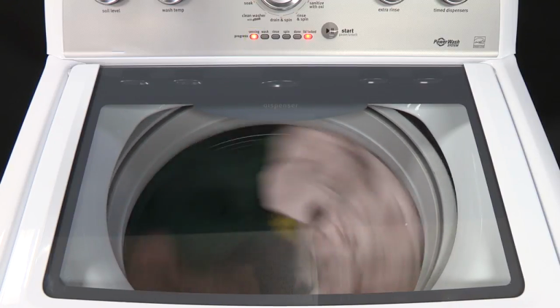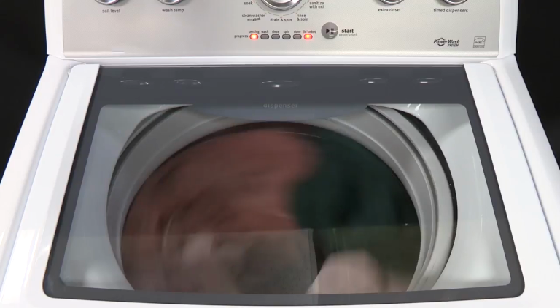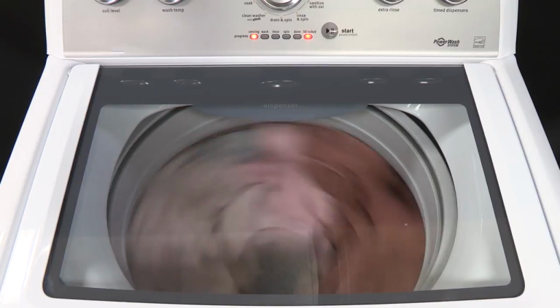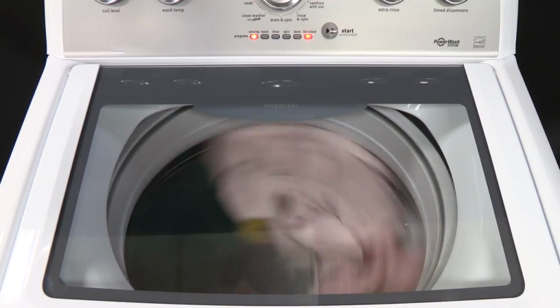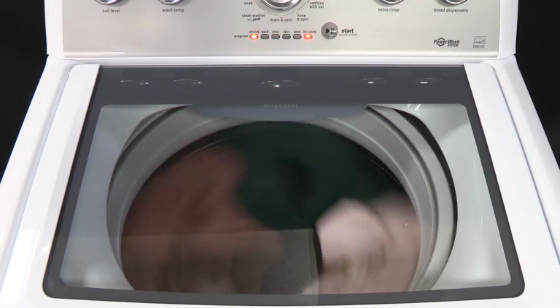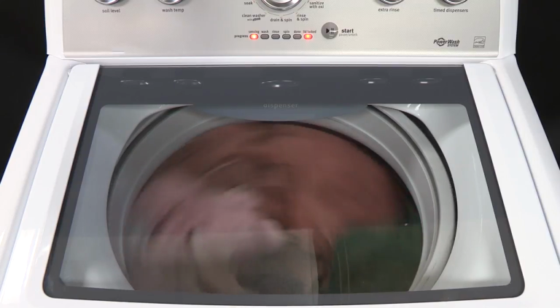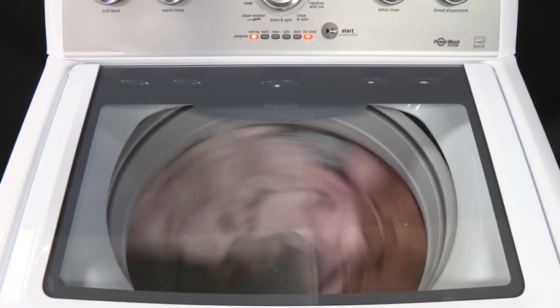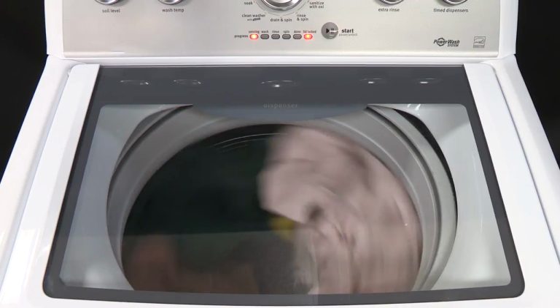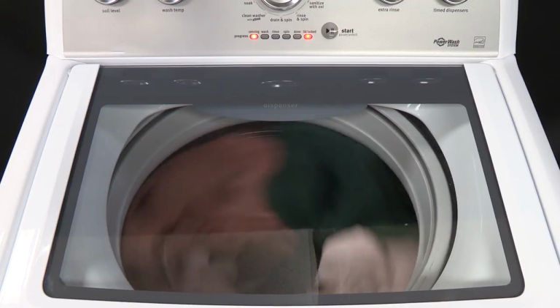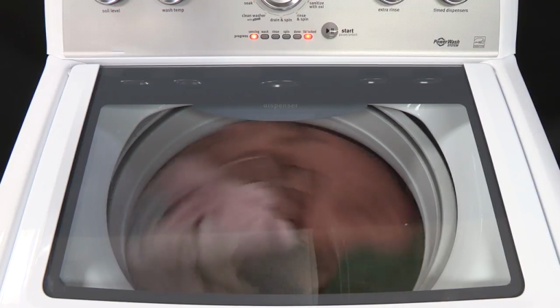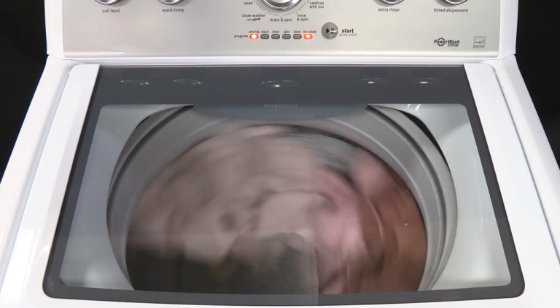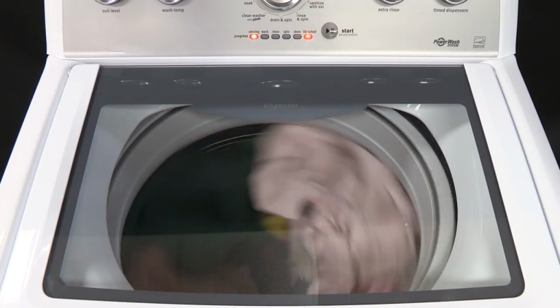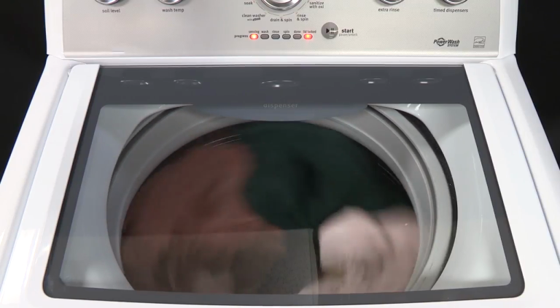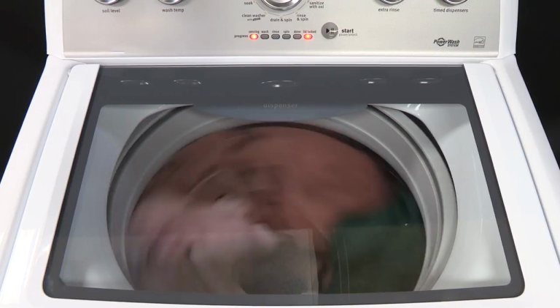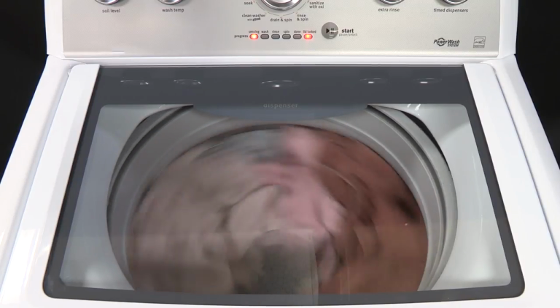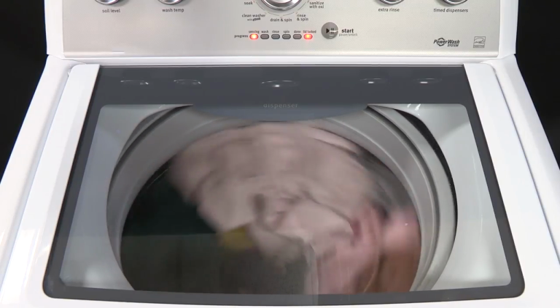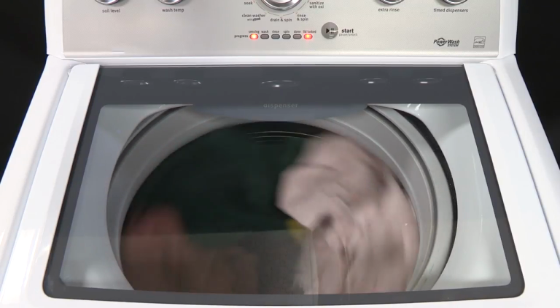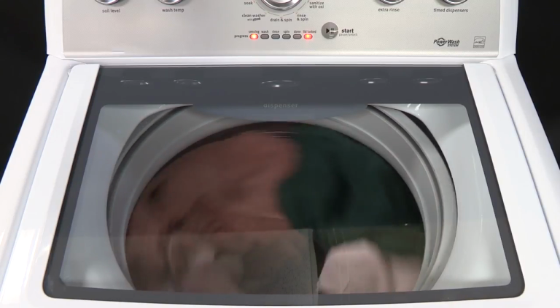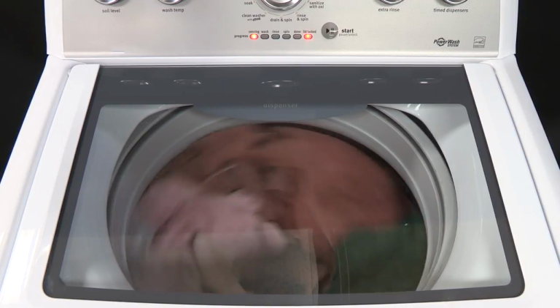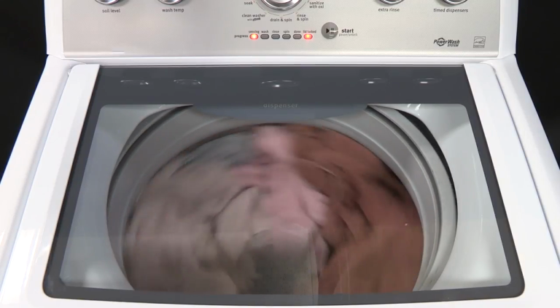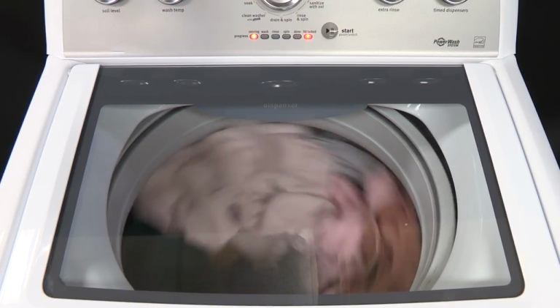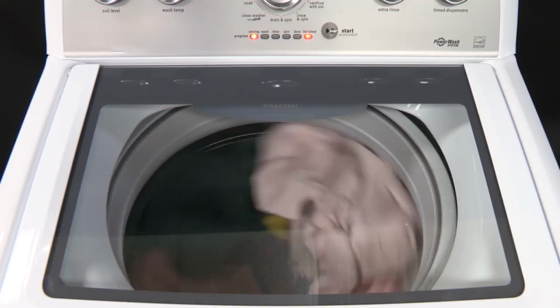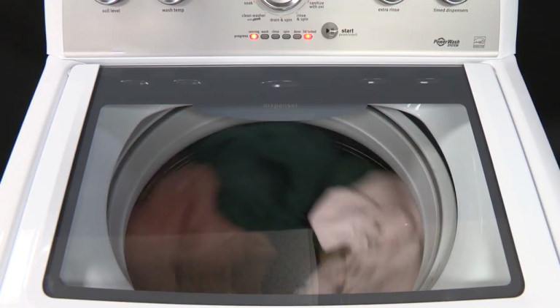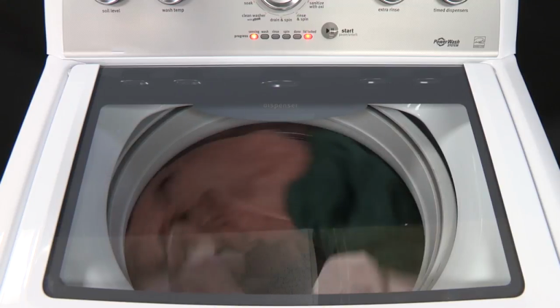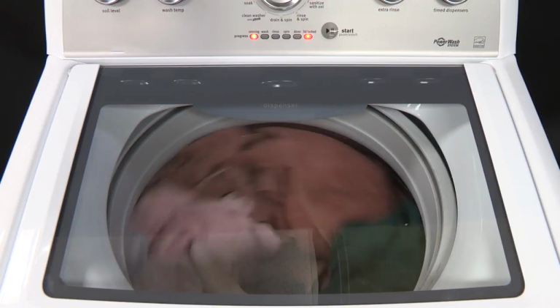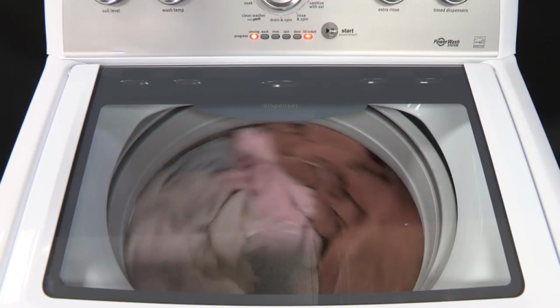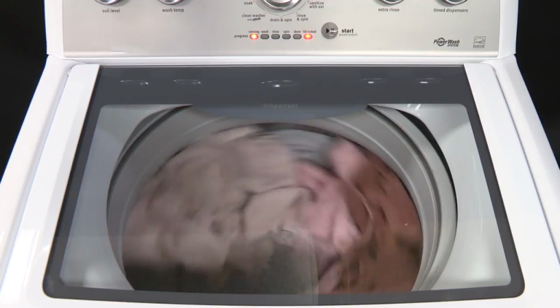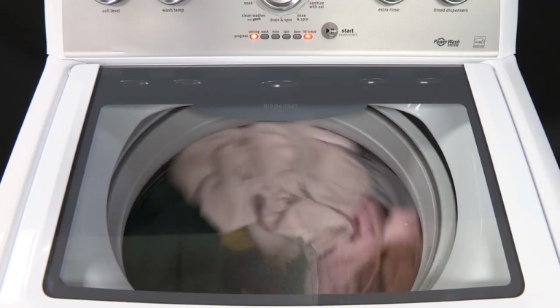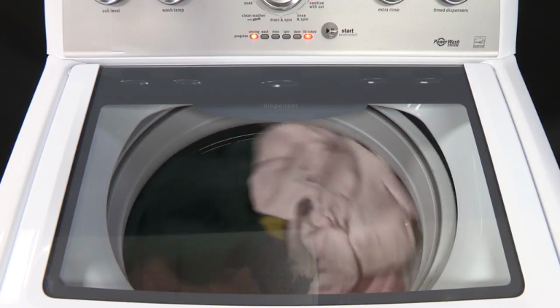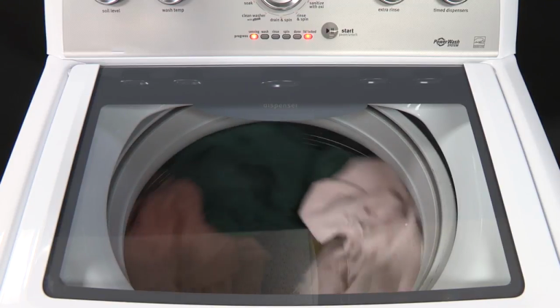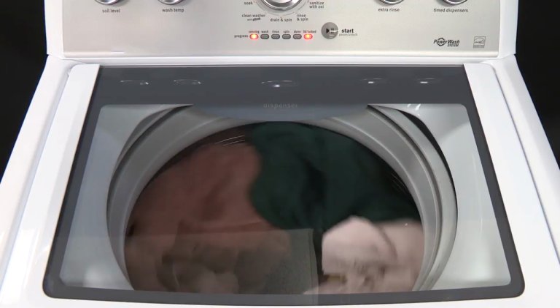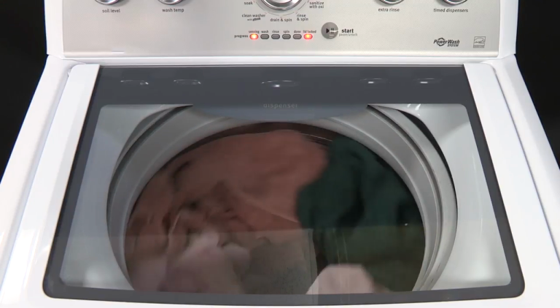Avoid opening the lid during the sensing process. Opening the lid causes the sensing process to start over when the washer is restarted.